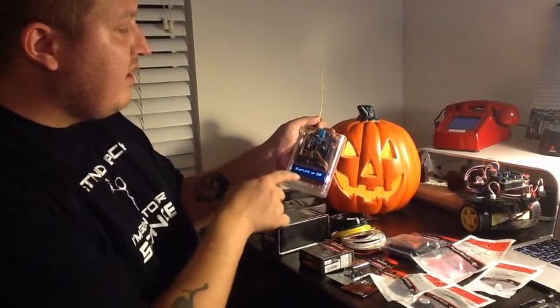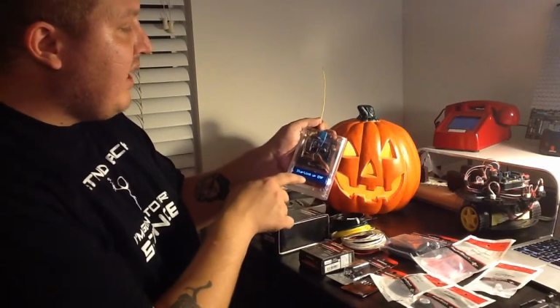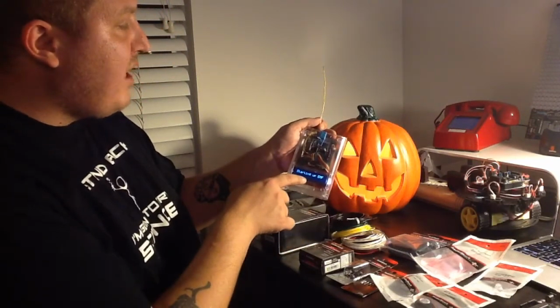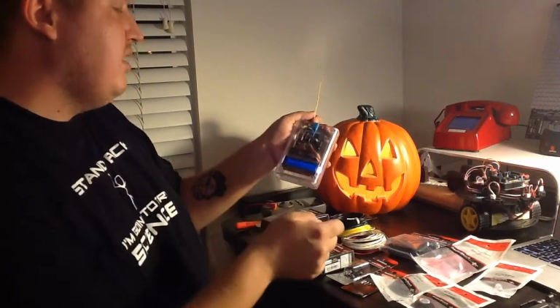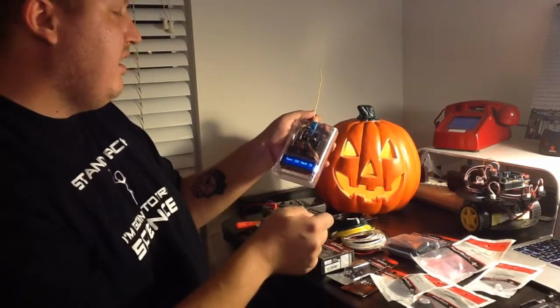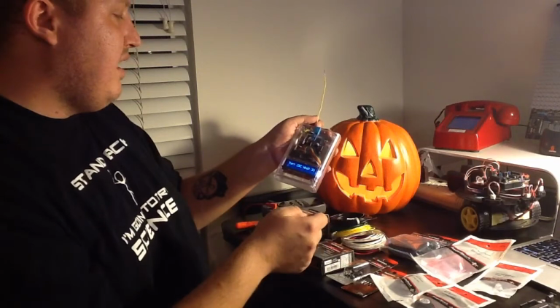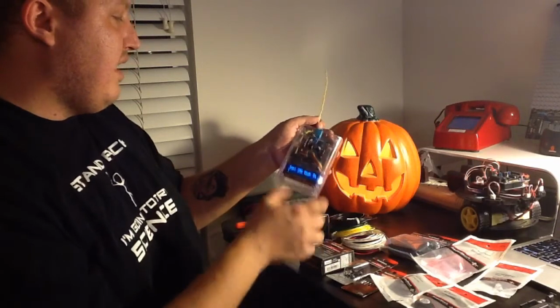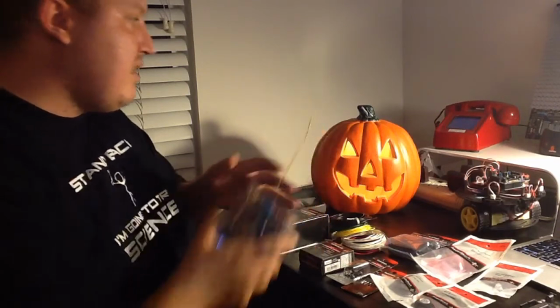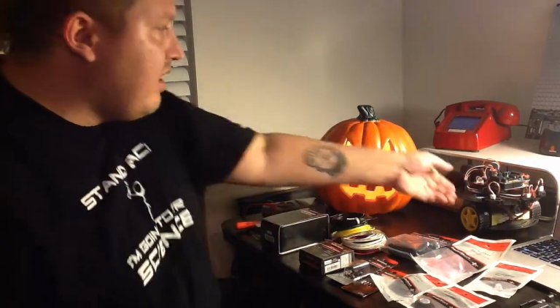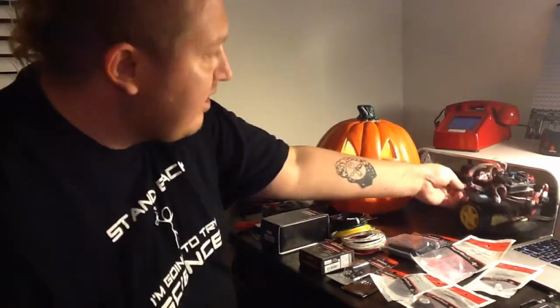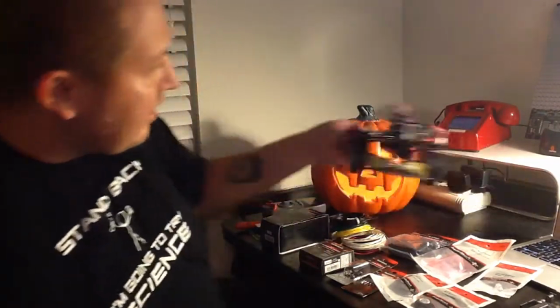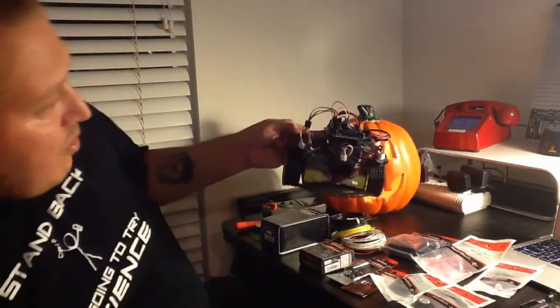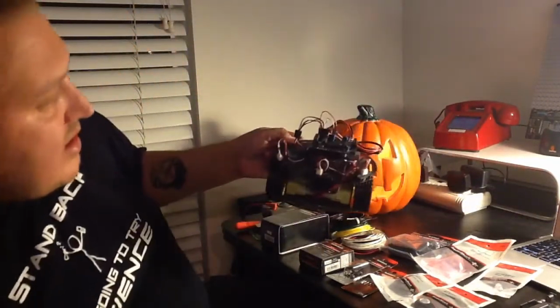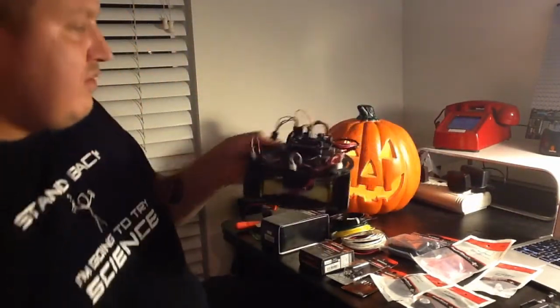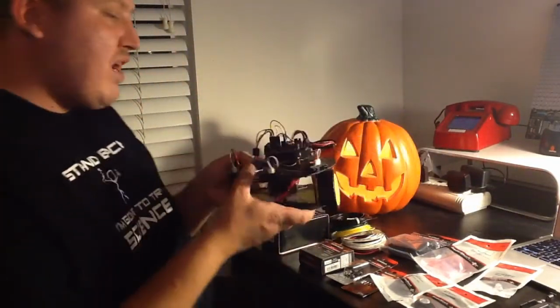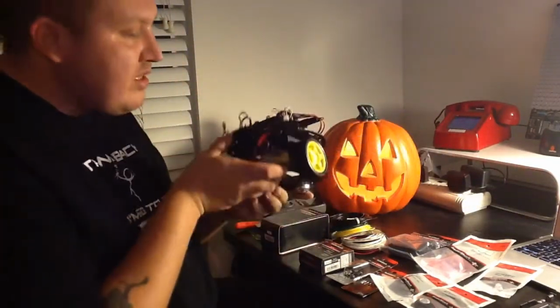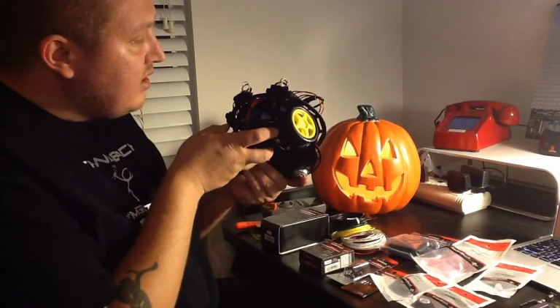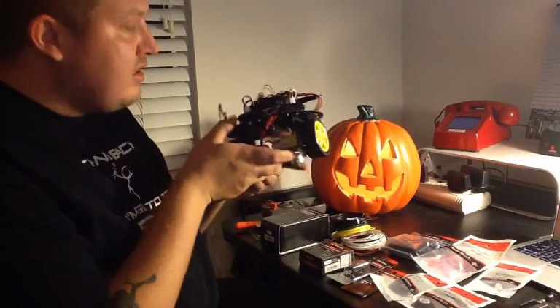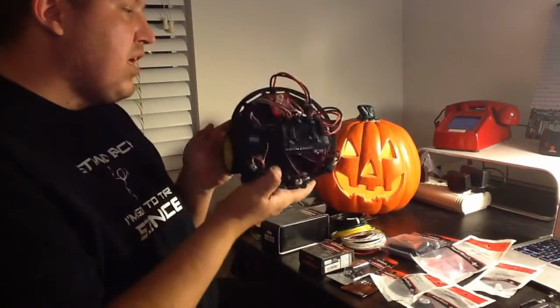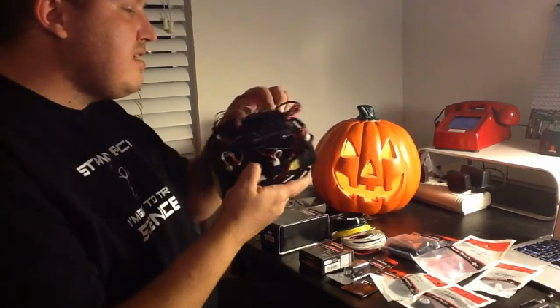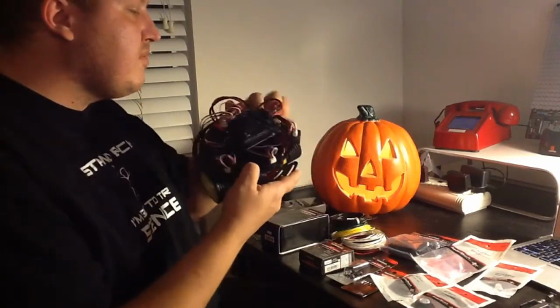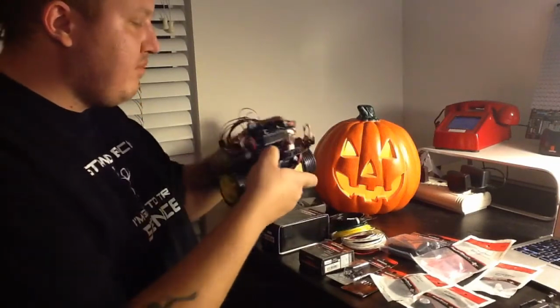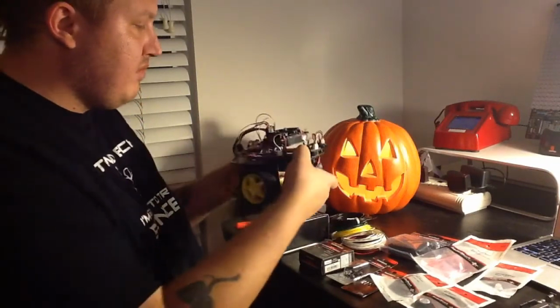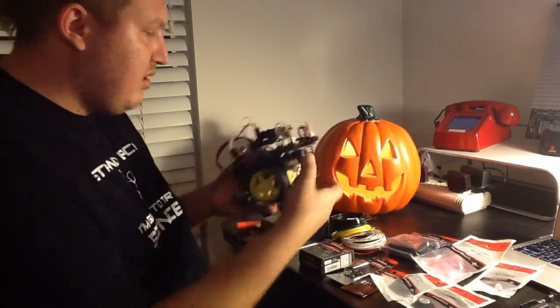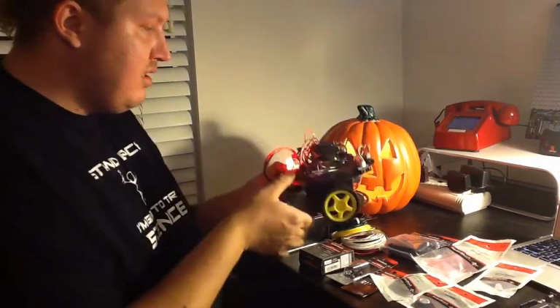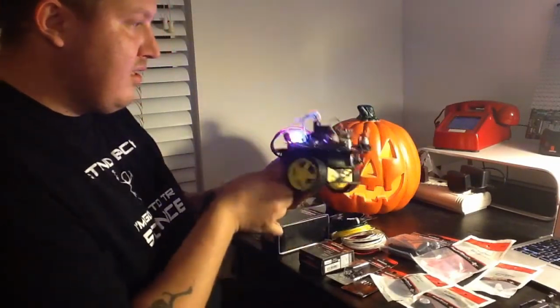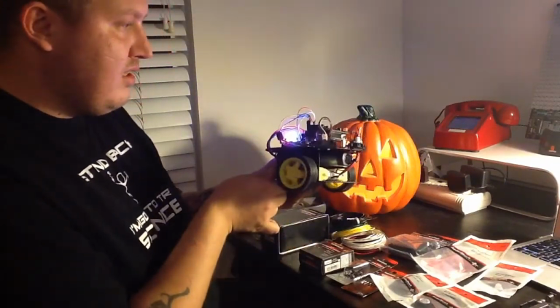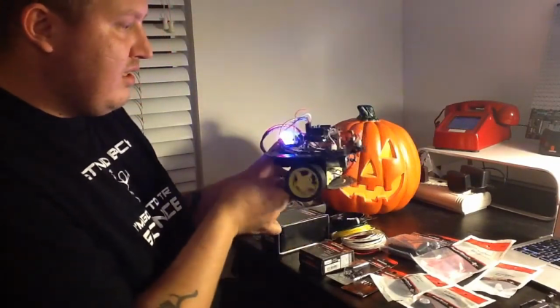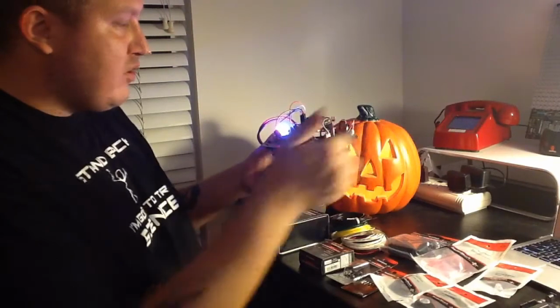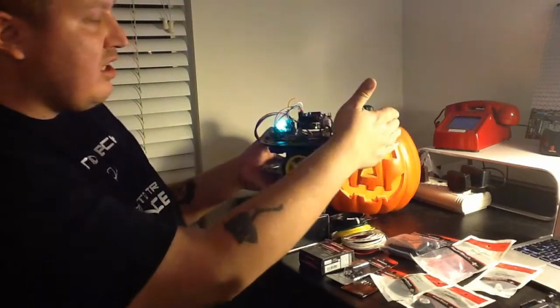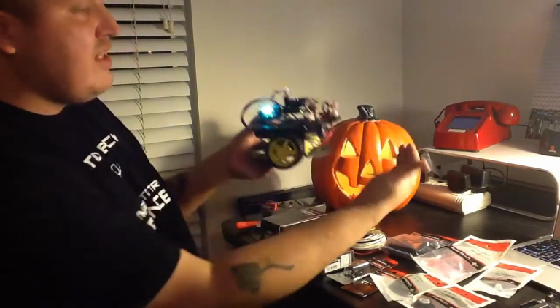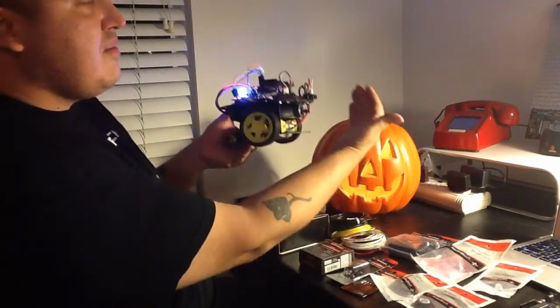I've done little robots that roam around and show pretty lights and know how to turn if they detect something.